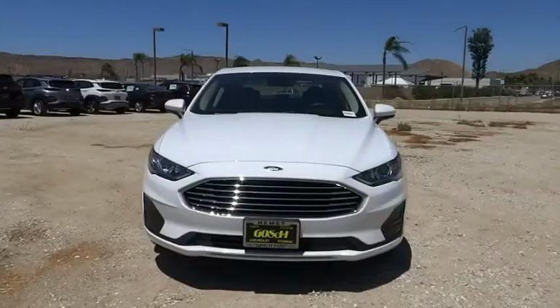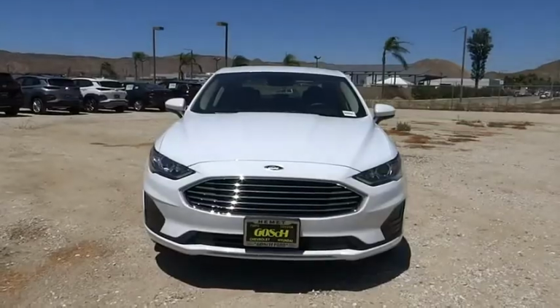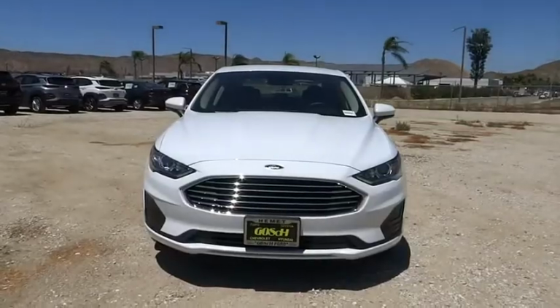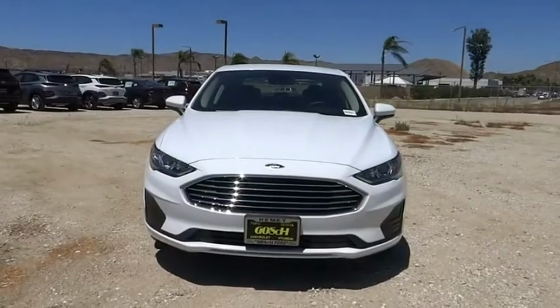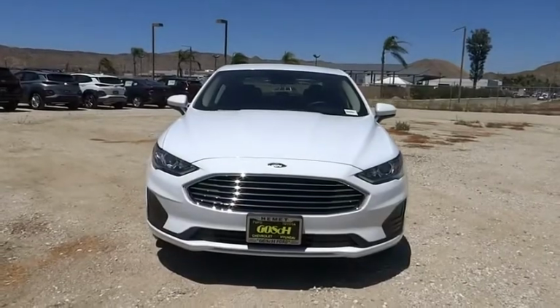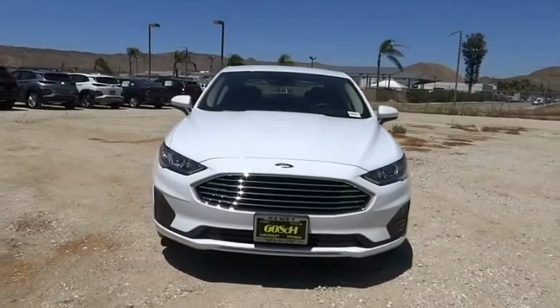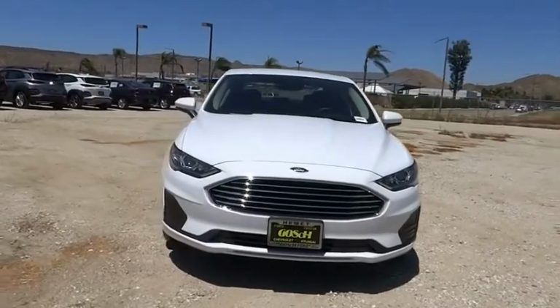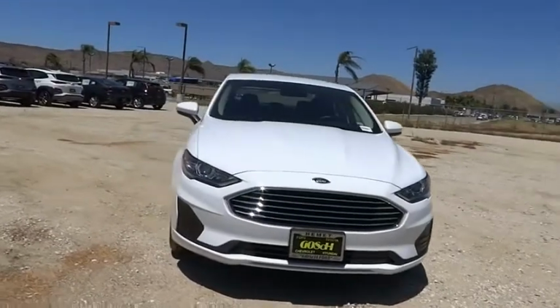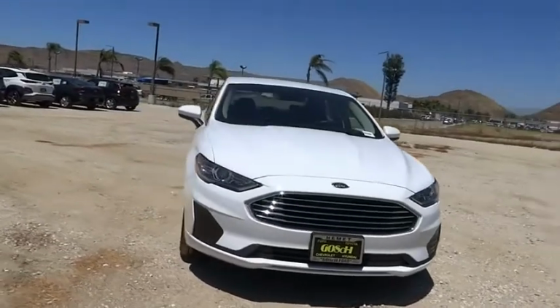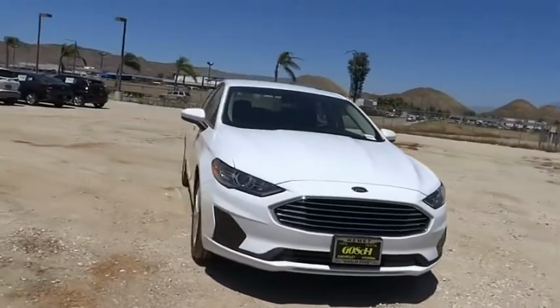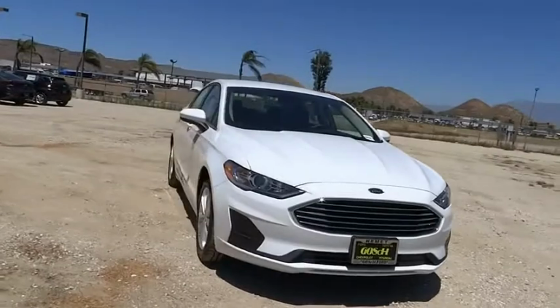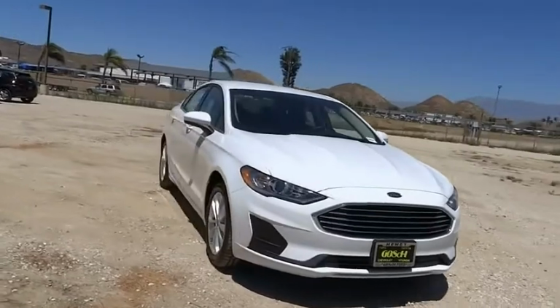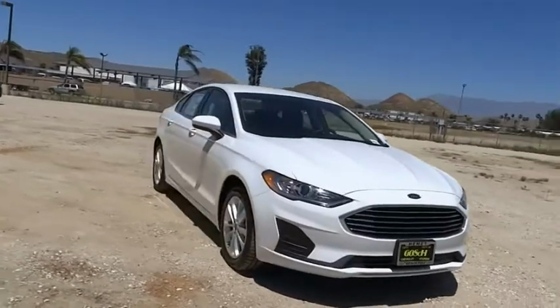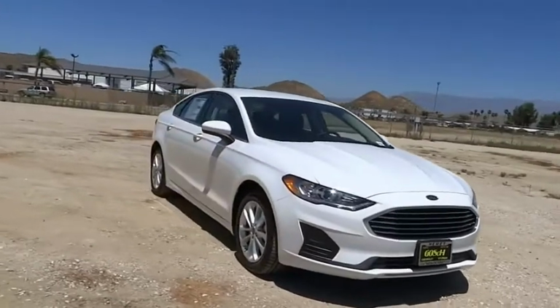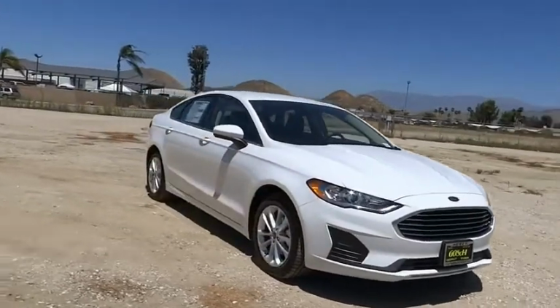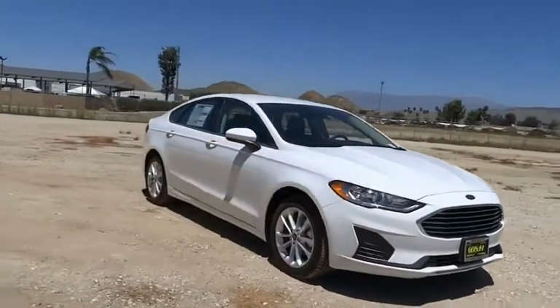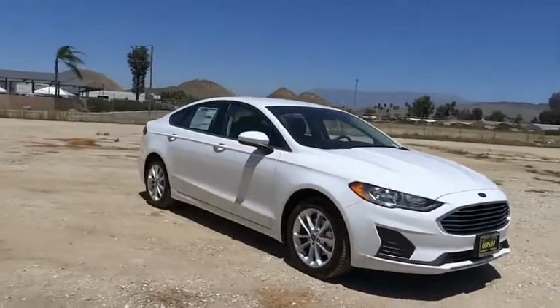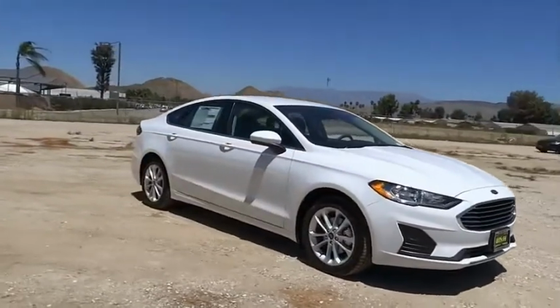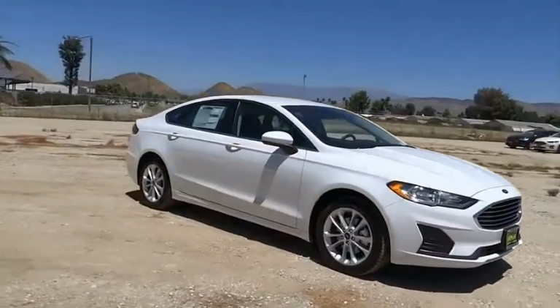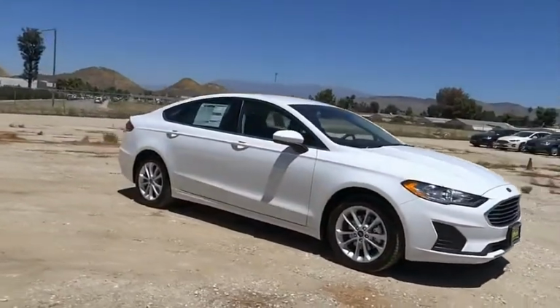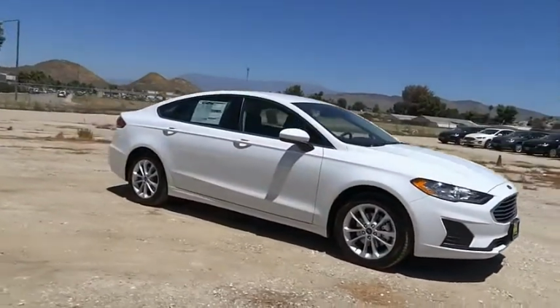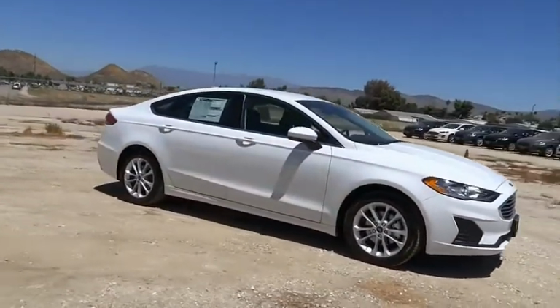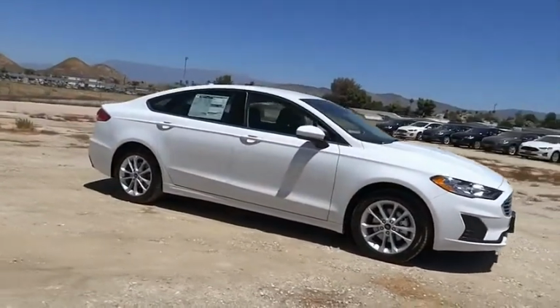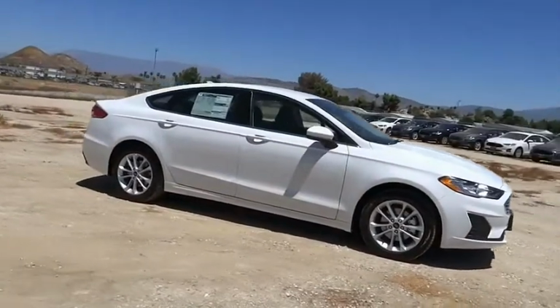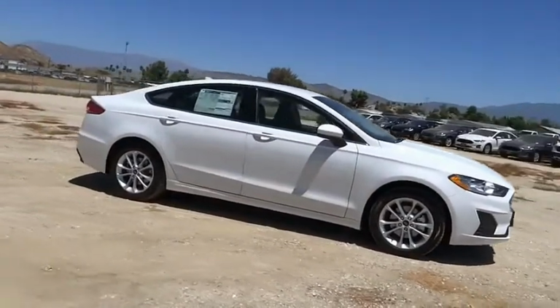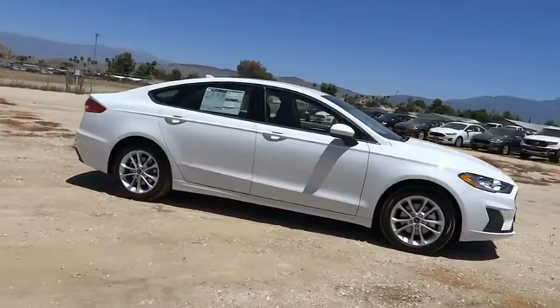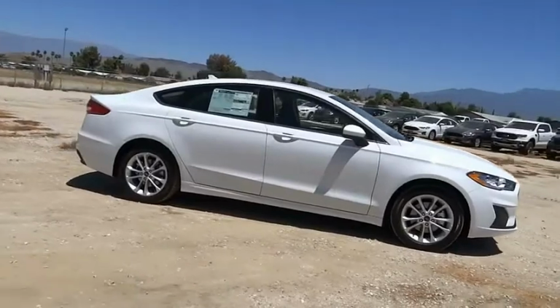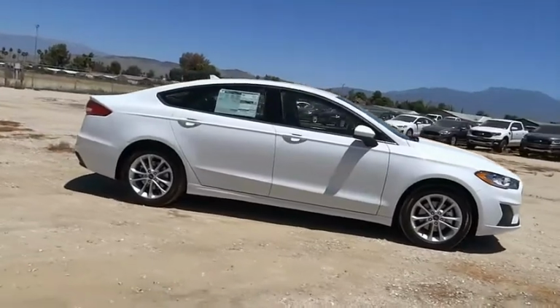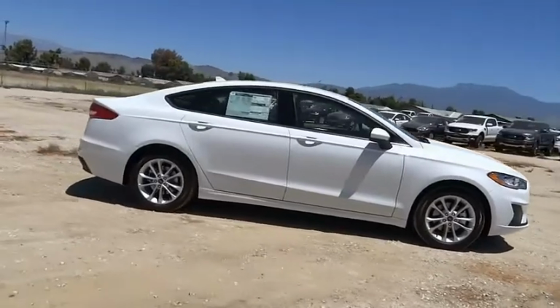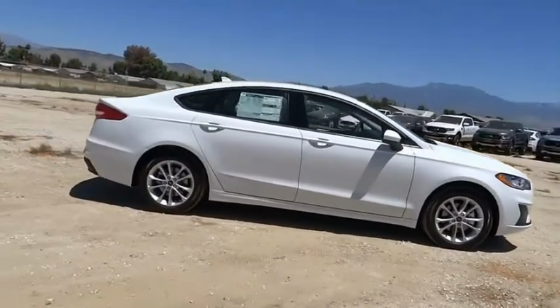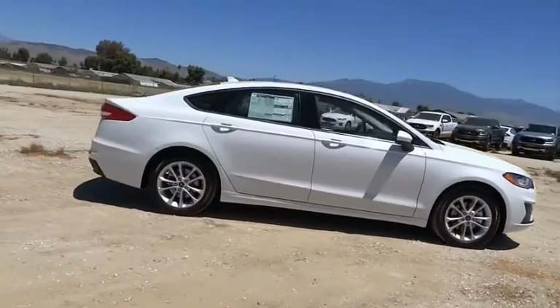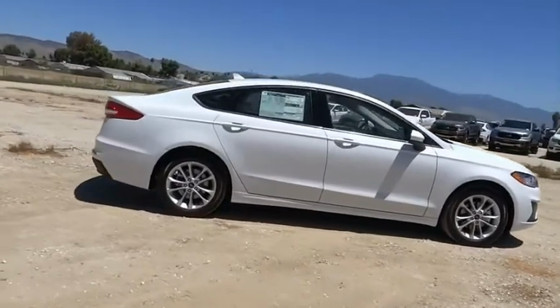Take a ride in the 2020 Fusion Hybrid. You can have both impressive power and great economy in a Fusion. This vehicle has less than 100 miles.